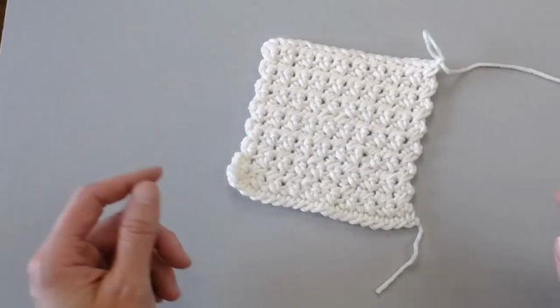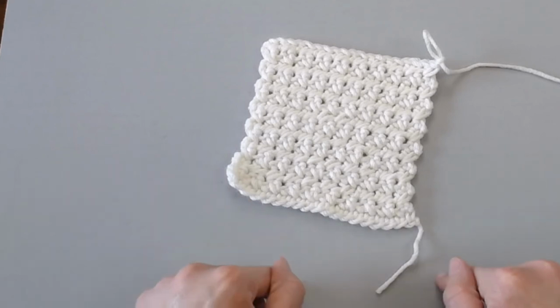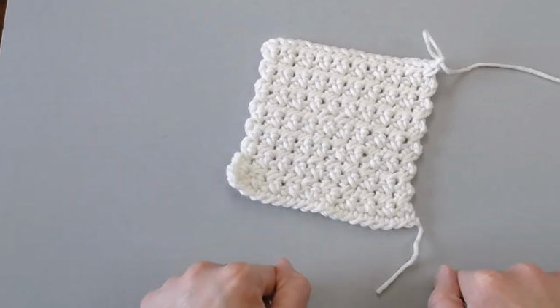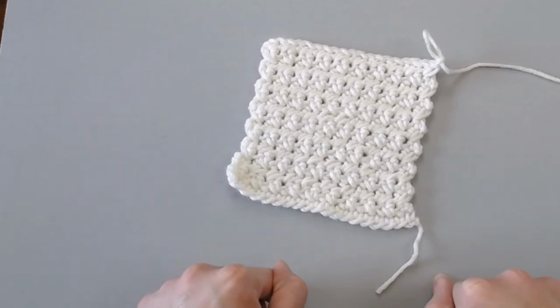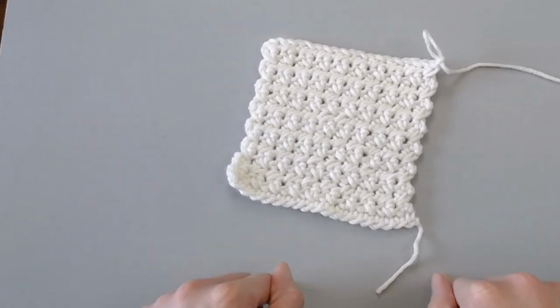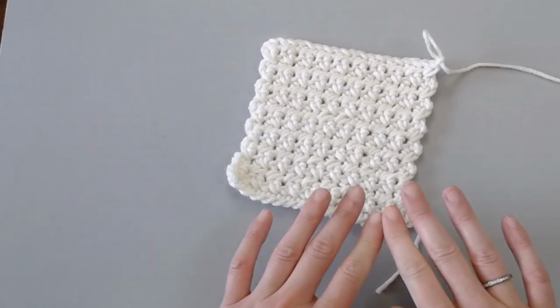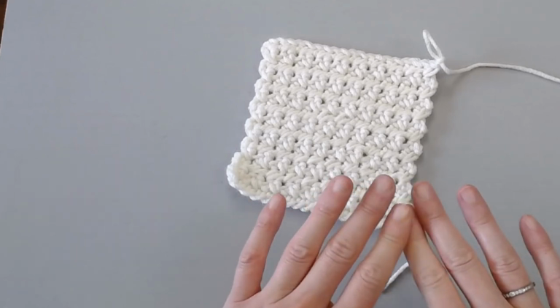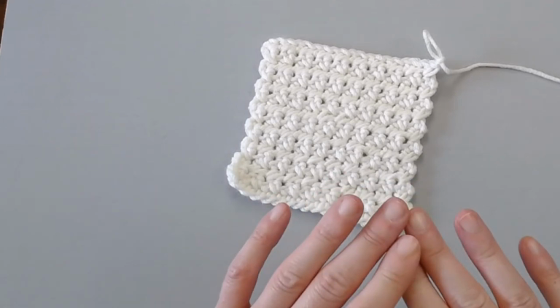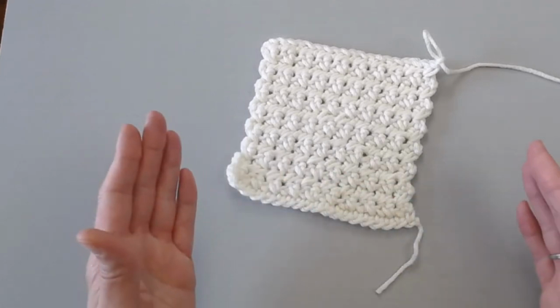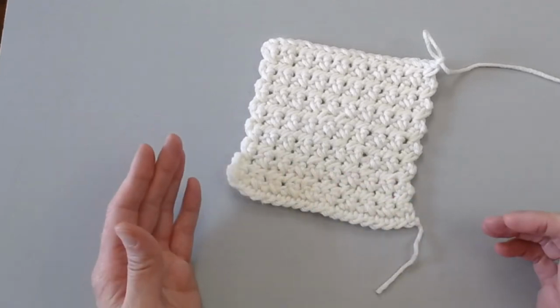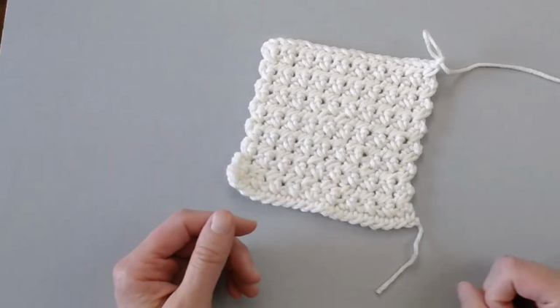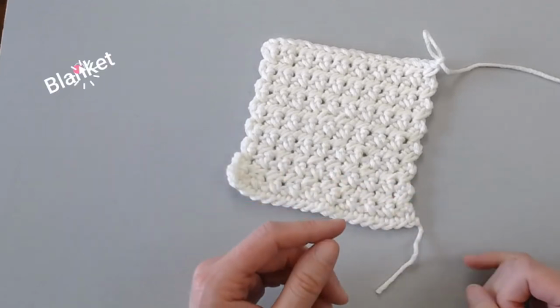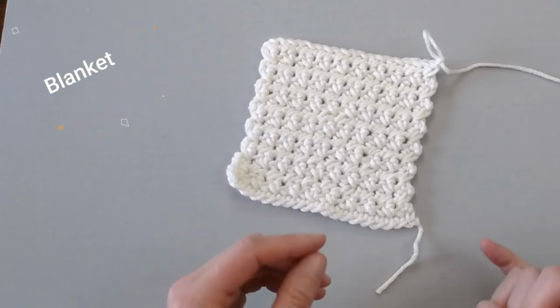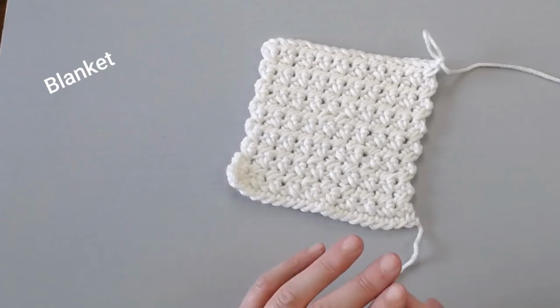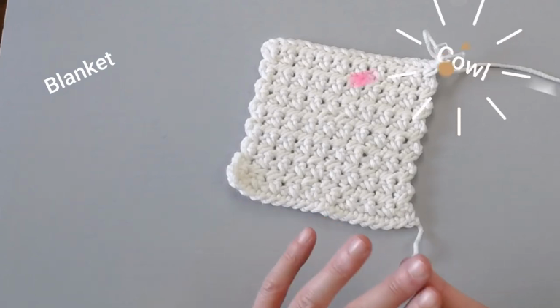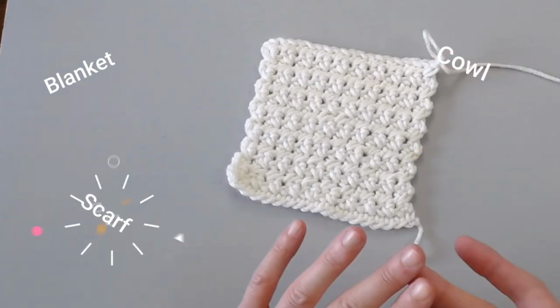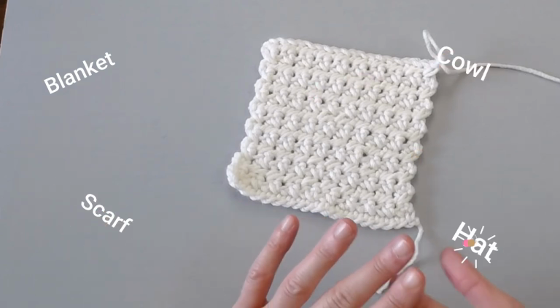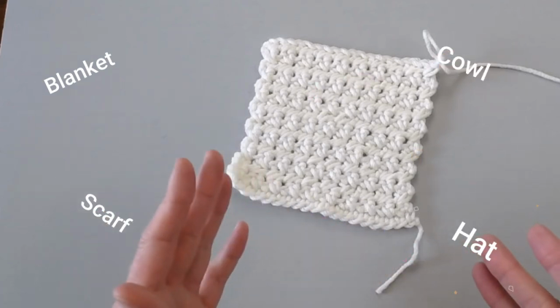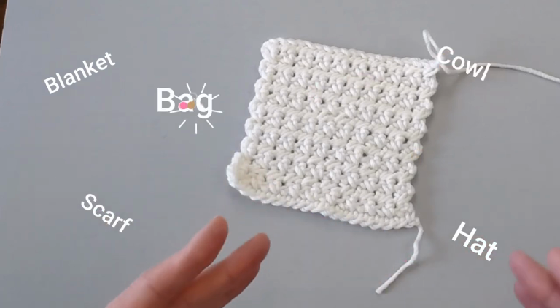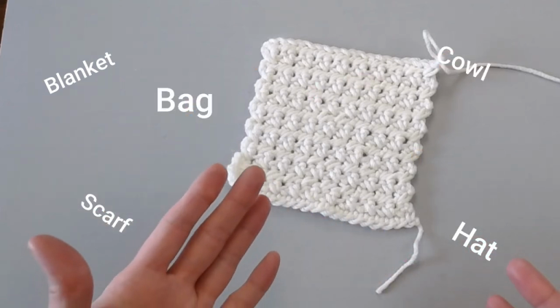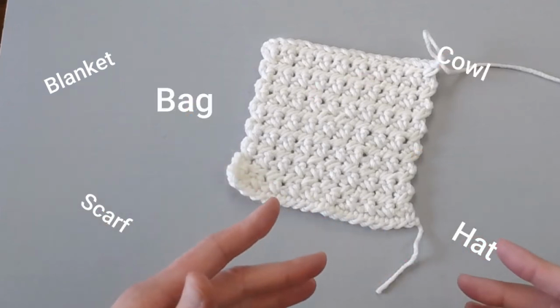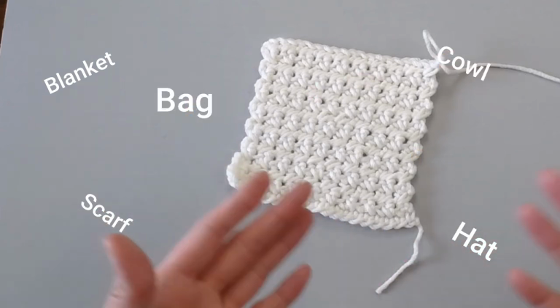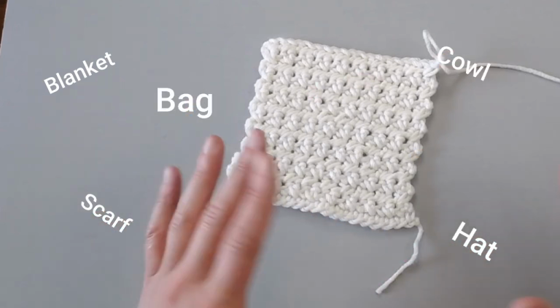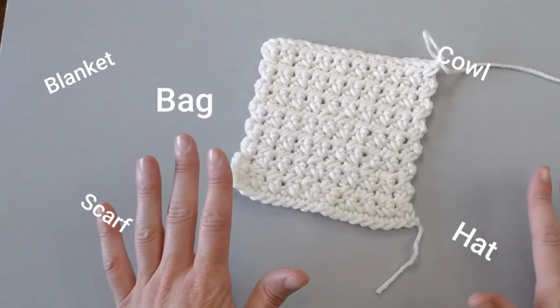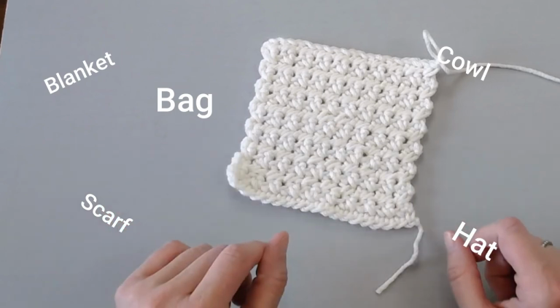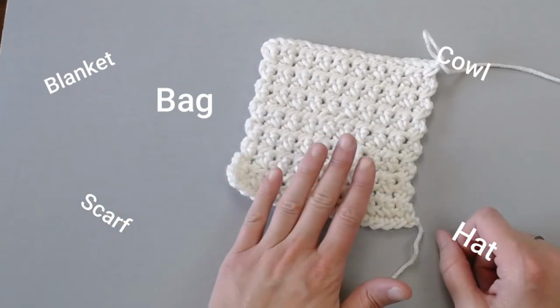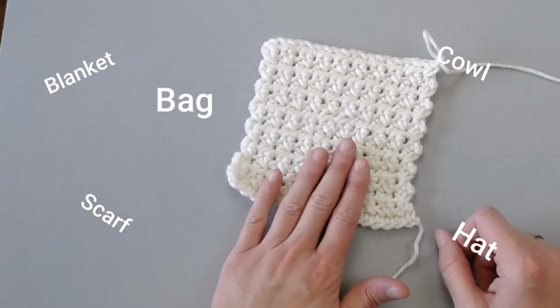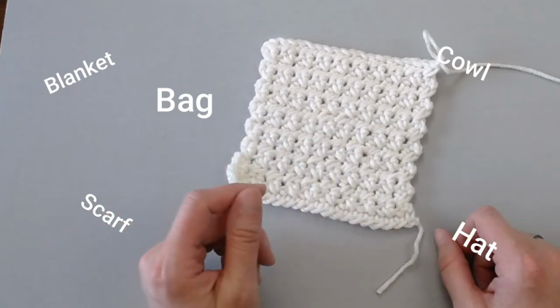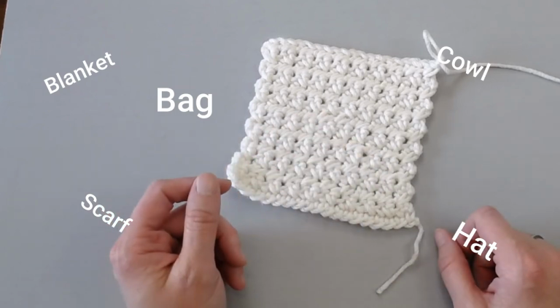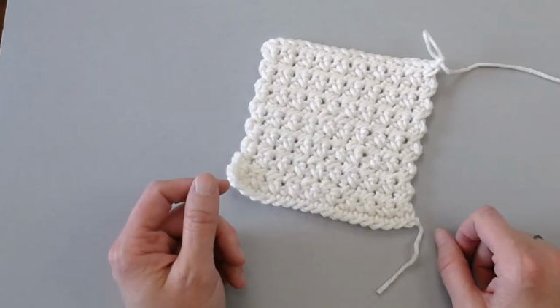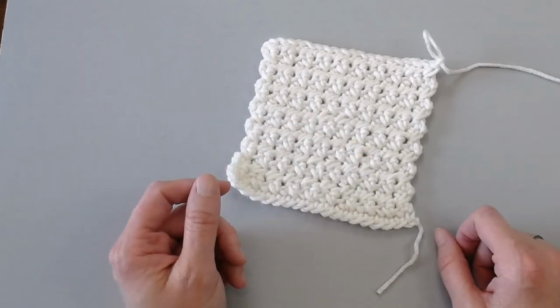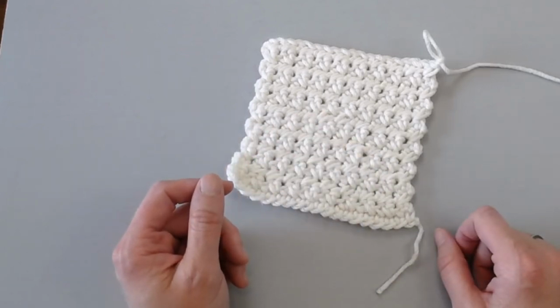The single crochet cross stitch can be done for so many different projects. You can make it for a blanket, for a cowl, for a scarf, for a hat, for a bag. Oh my gosh, there are so many different ways that you can use the single crochet cross stitch.